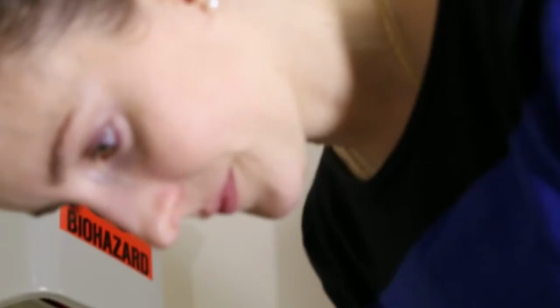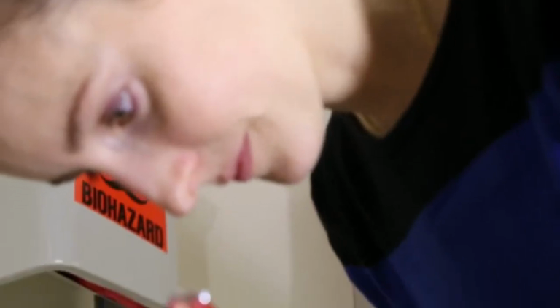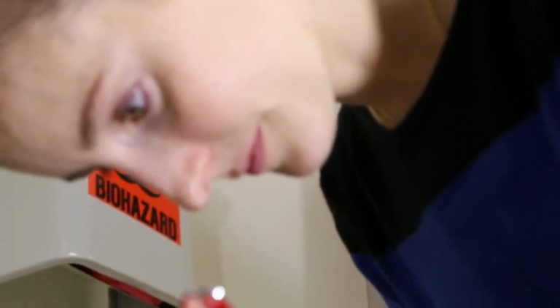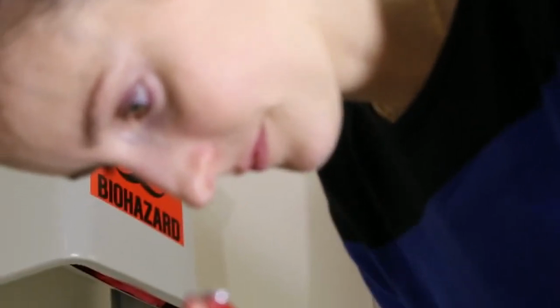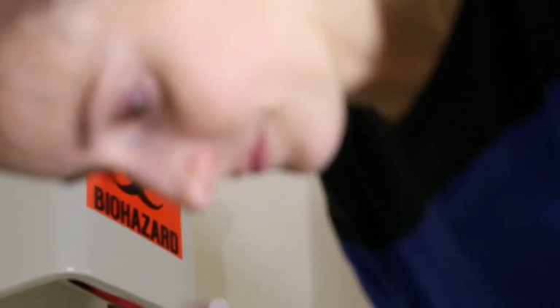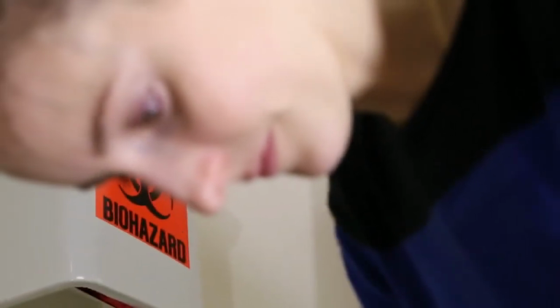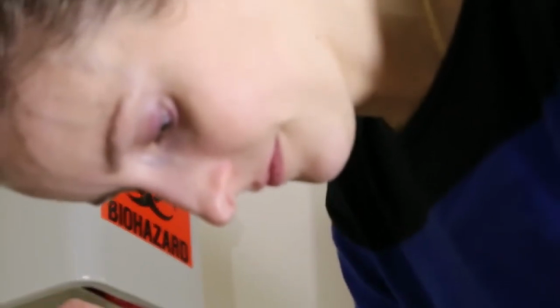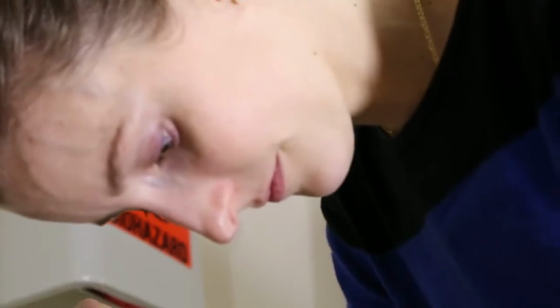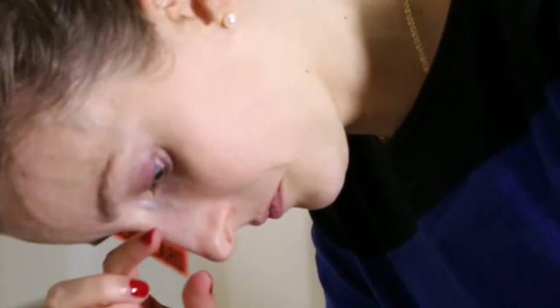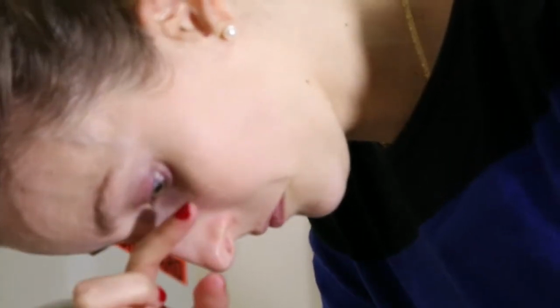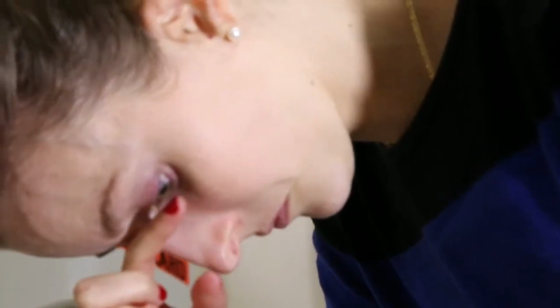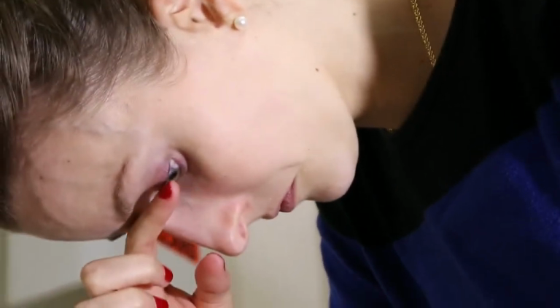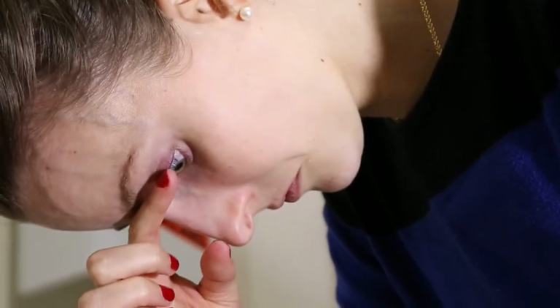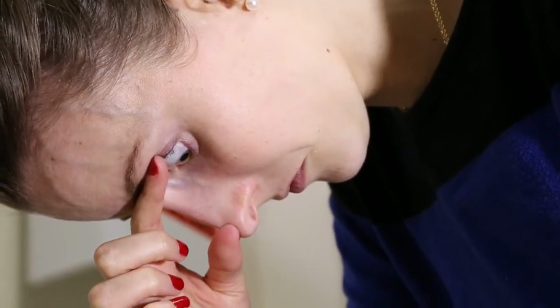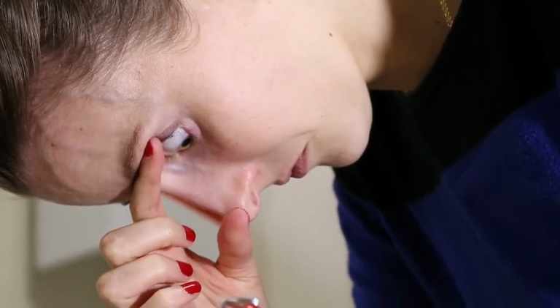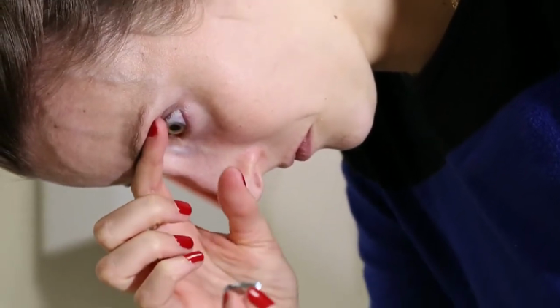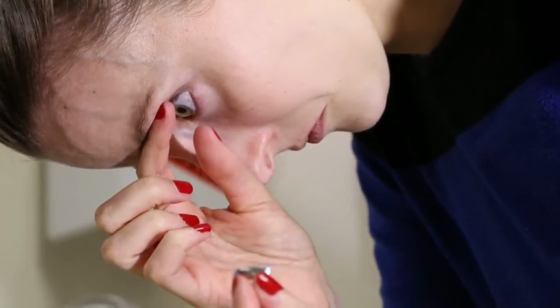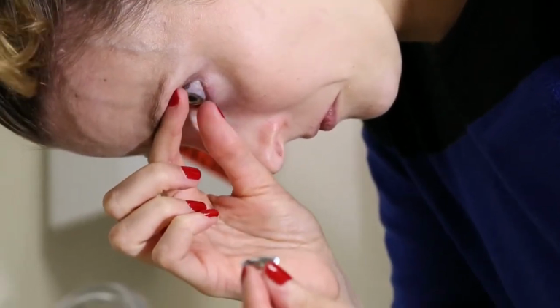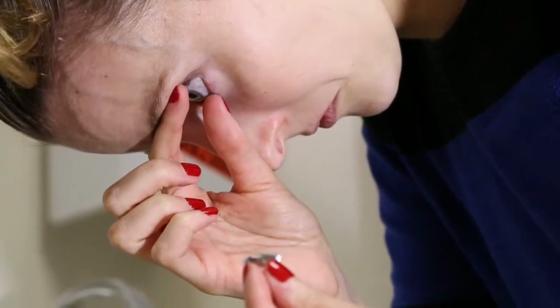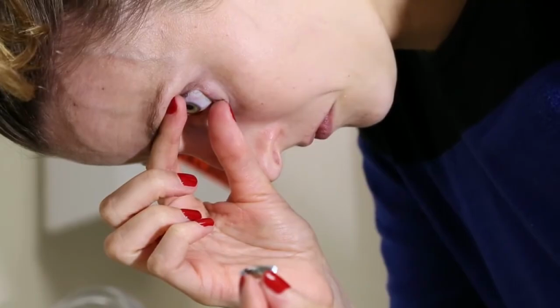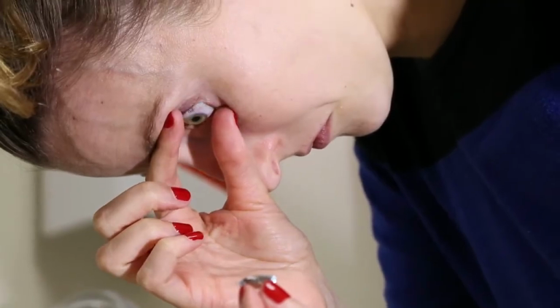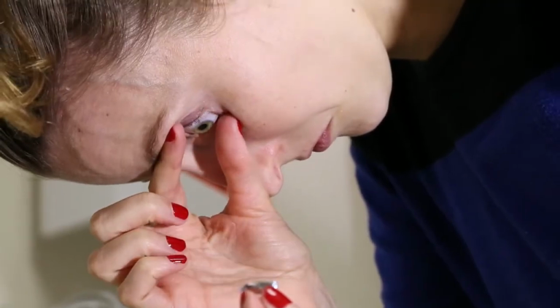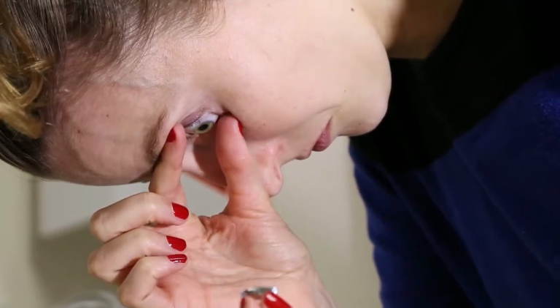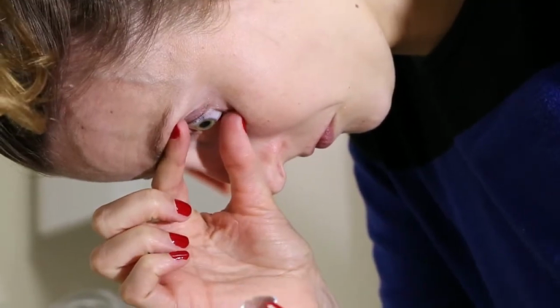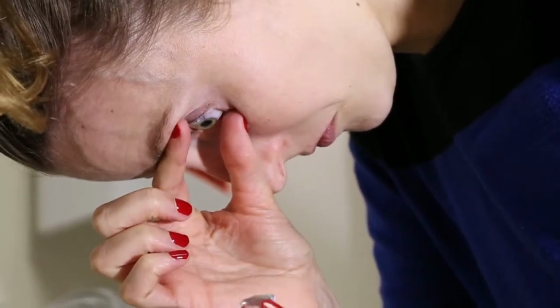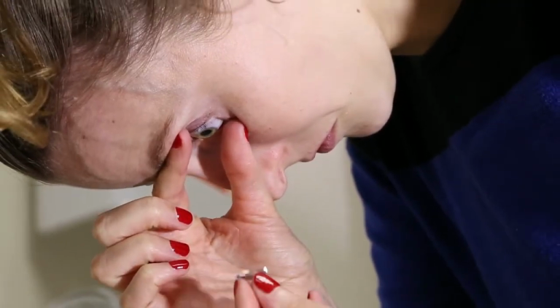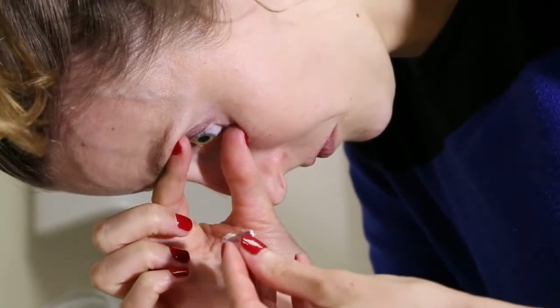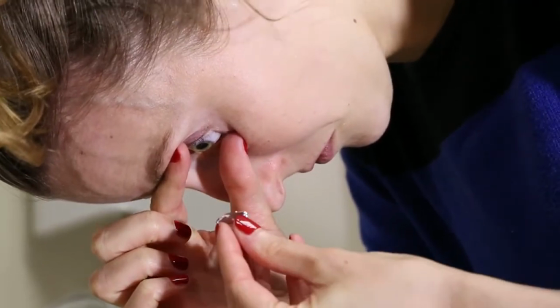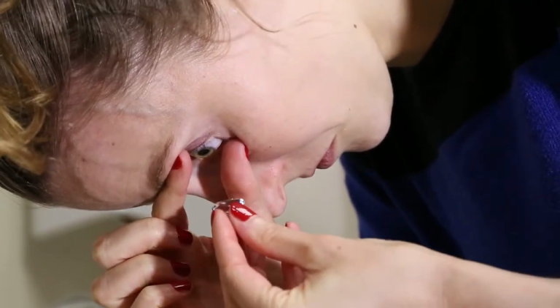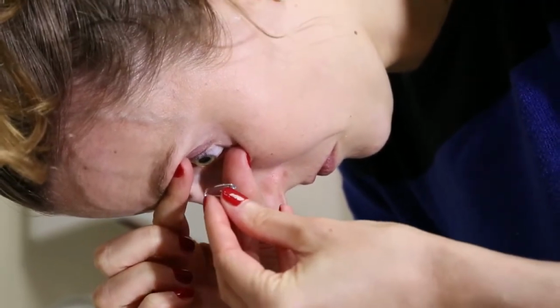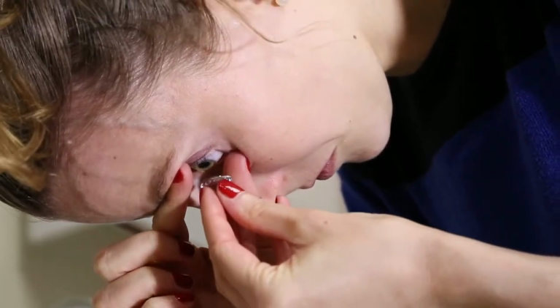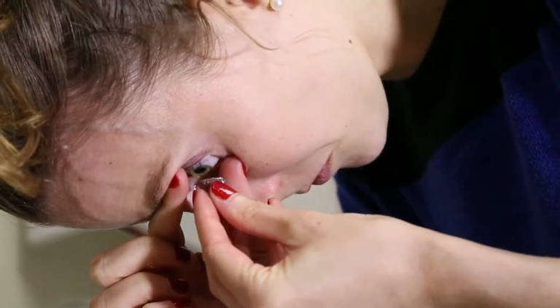Put your head 90 degrees parallel to the floor. Look down, grabbing the top lid at the lash margin. Look up, grabbing the bottom lid at the lash margin. Look straight down at the target.